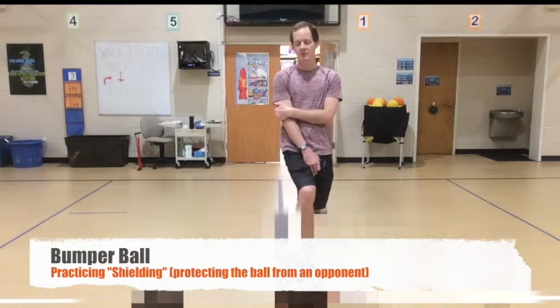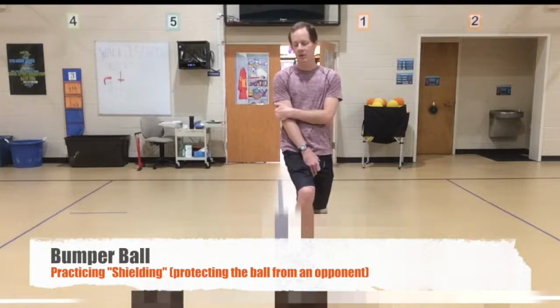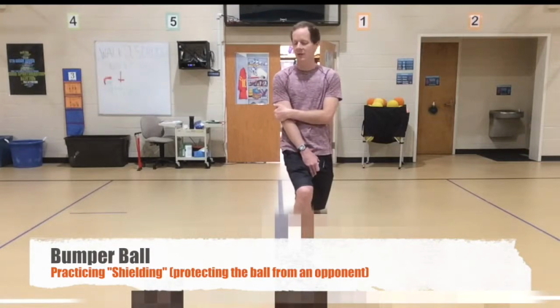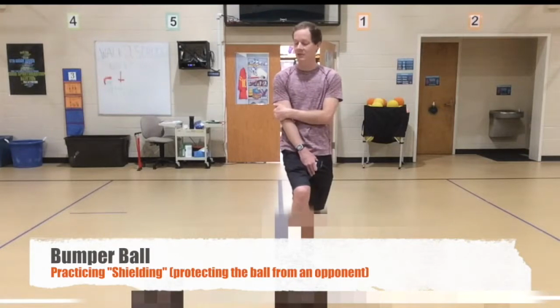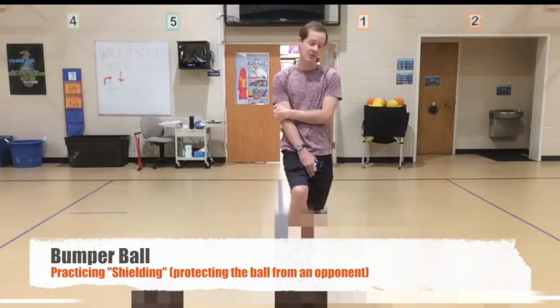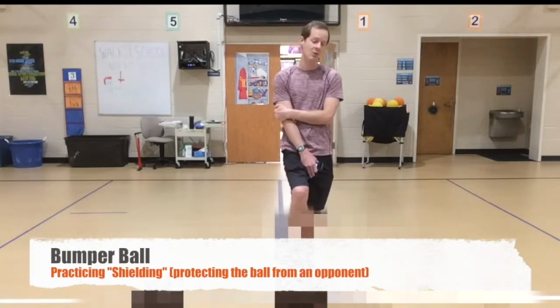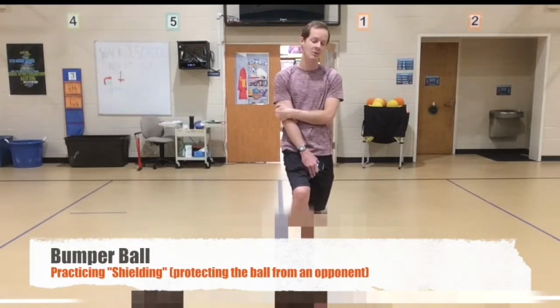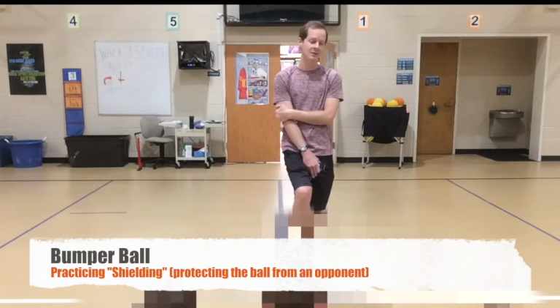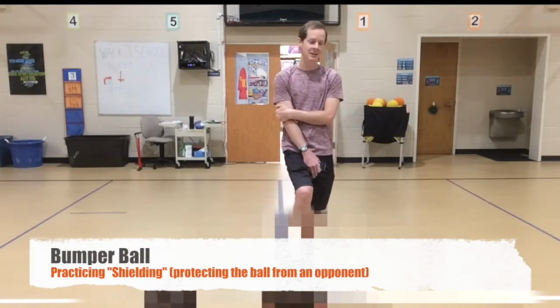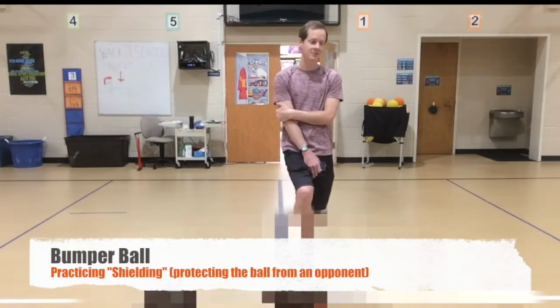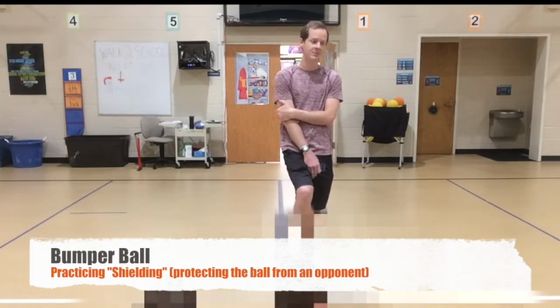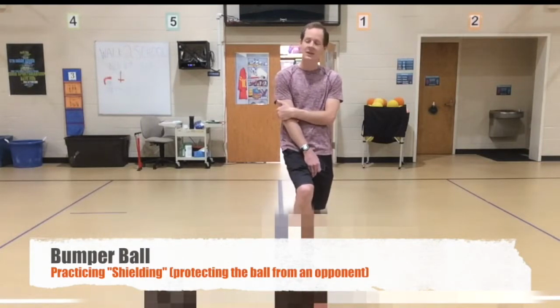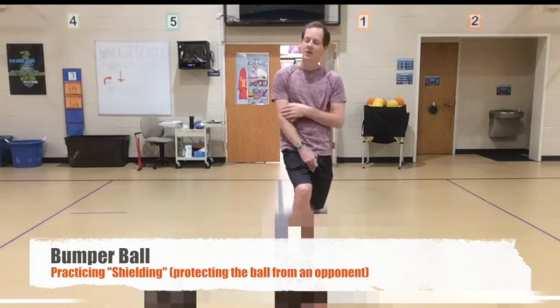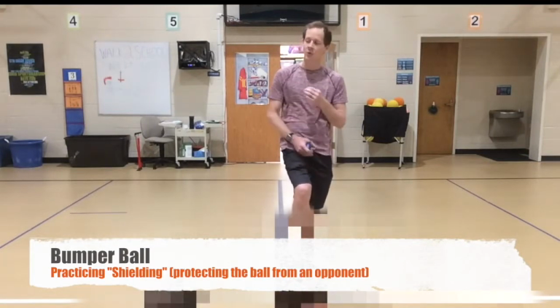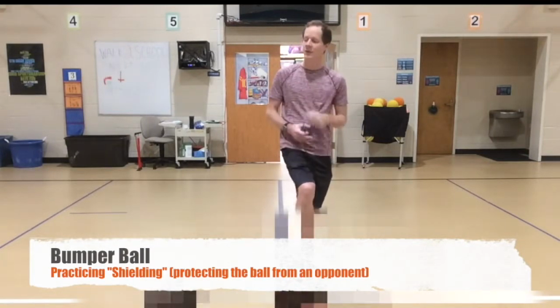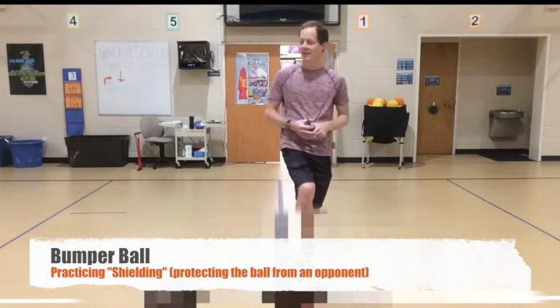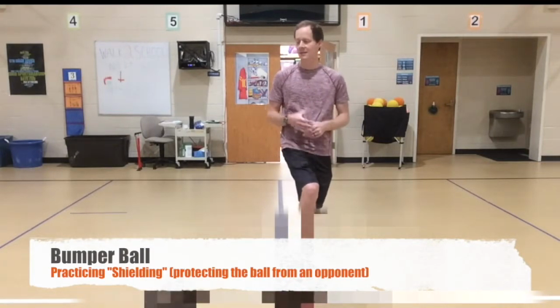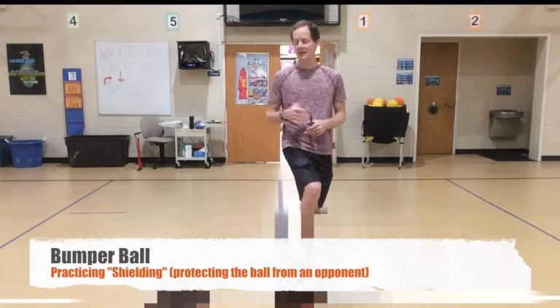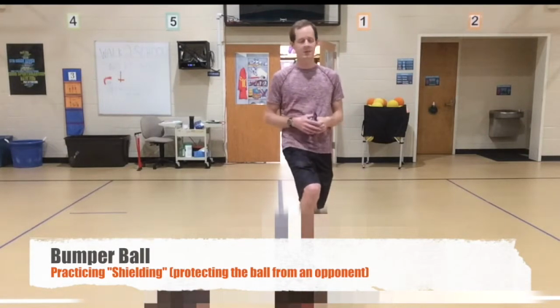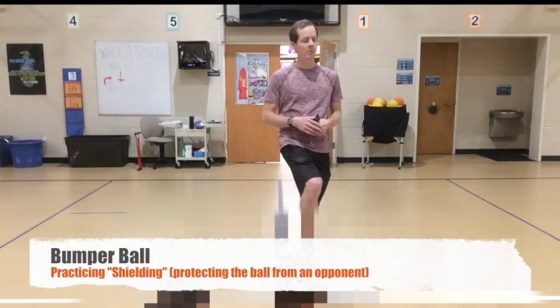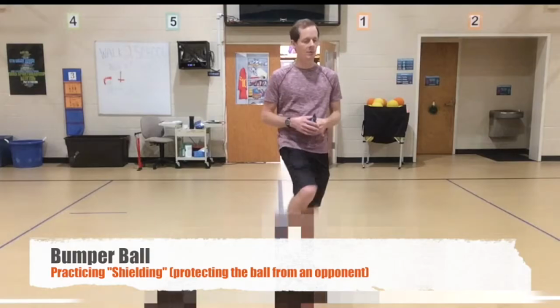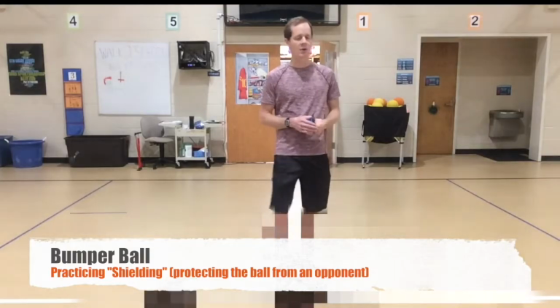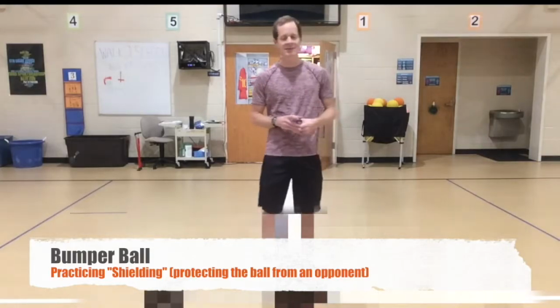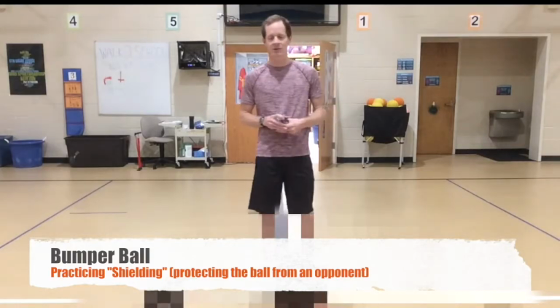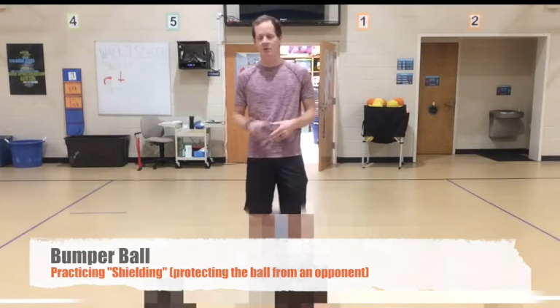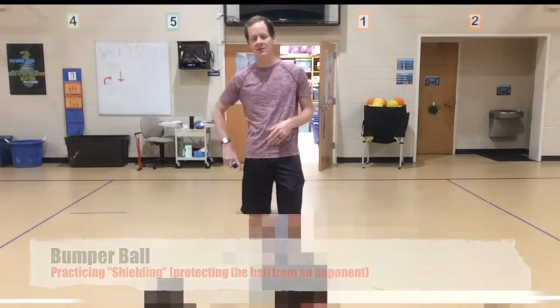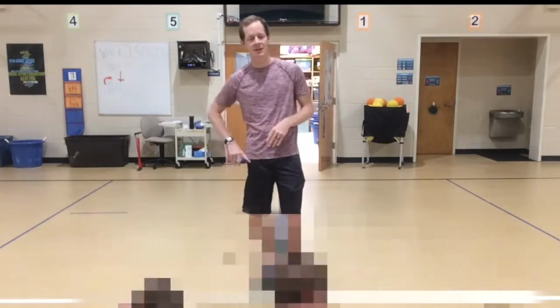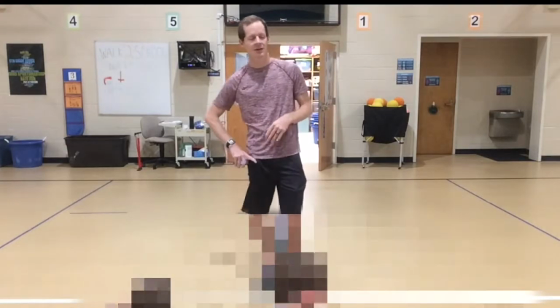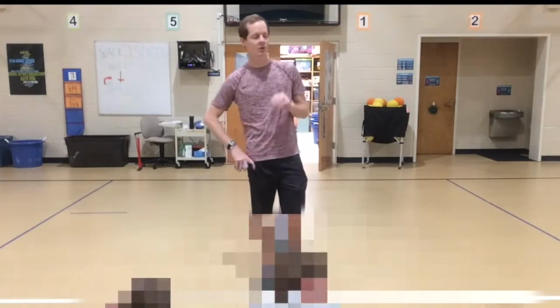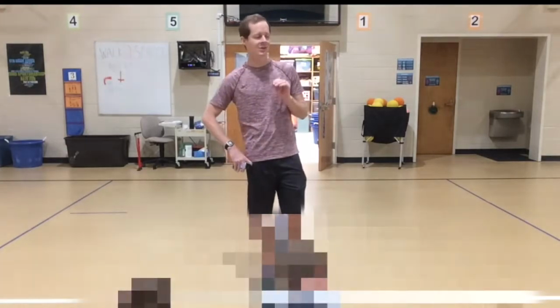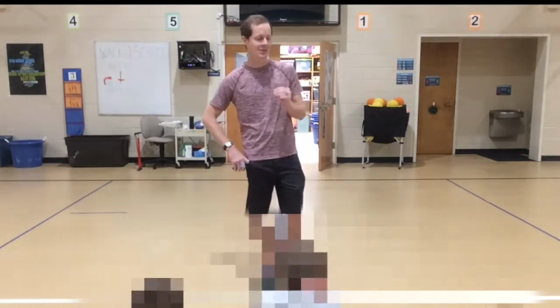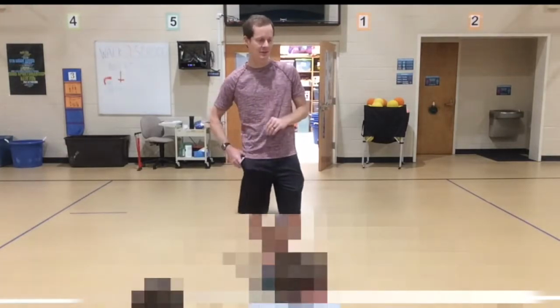Please put your ball on the ground. Please don't touch the ball while I'm talking to you. Thank you. Now, before we play this next game — this next game is called Bumper Ball — I want to tell you about something called shielding.